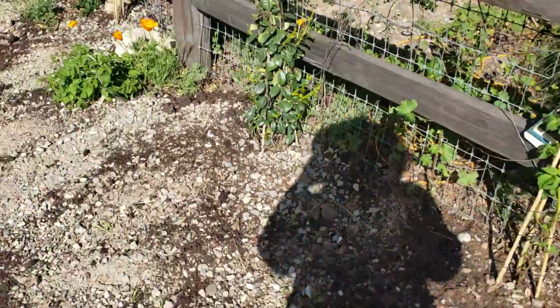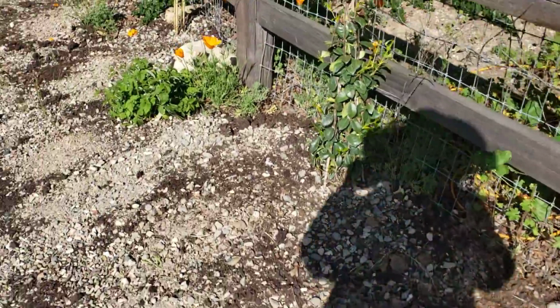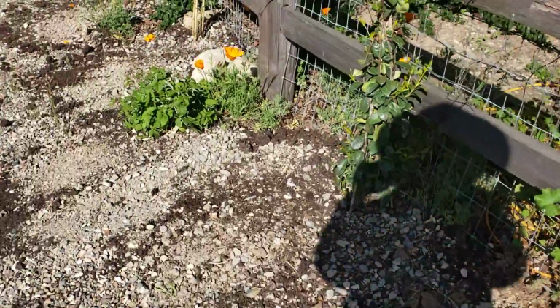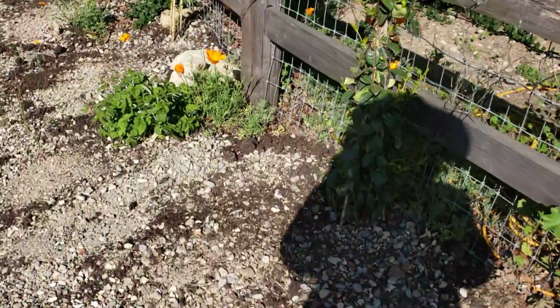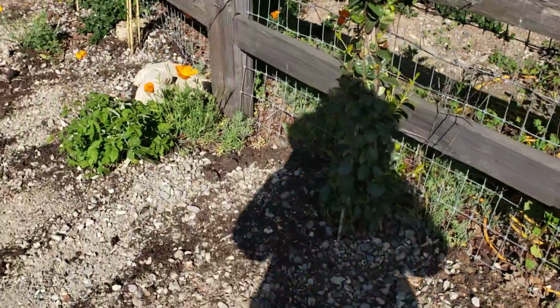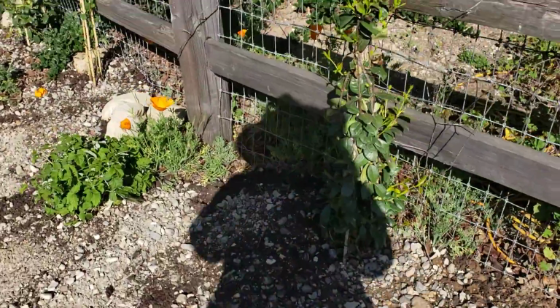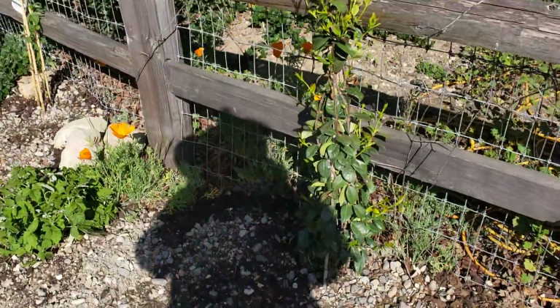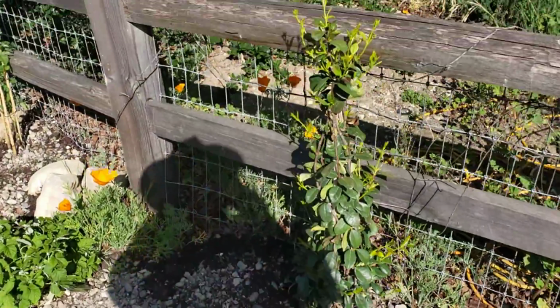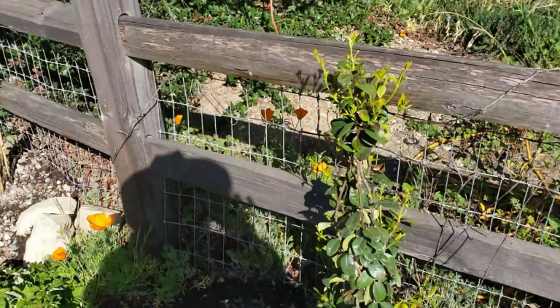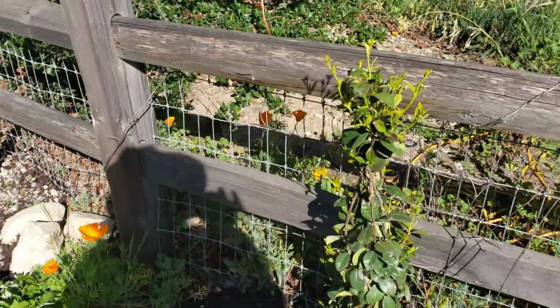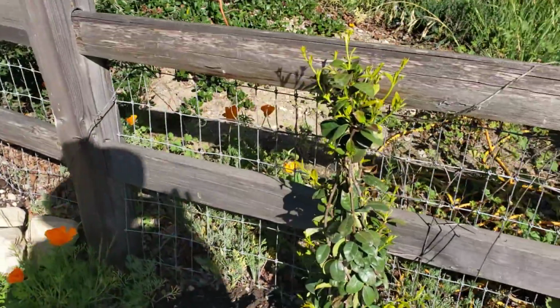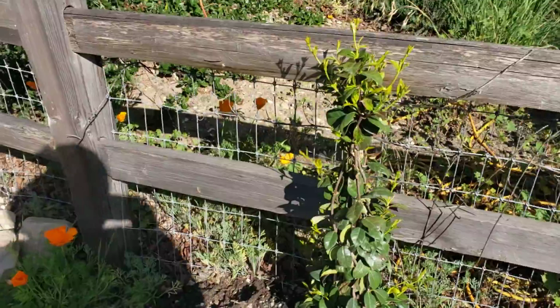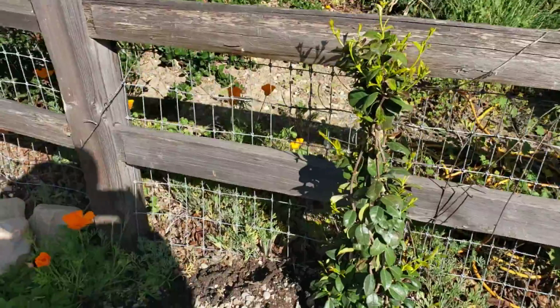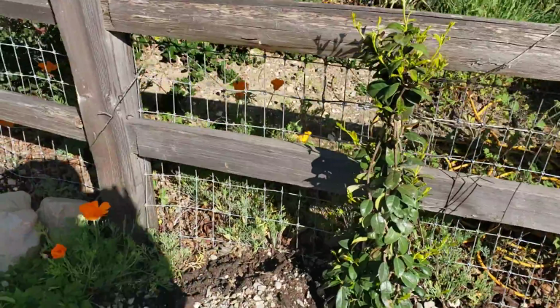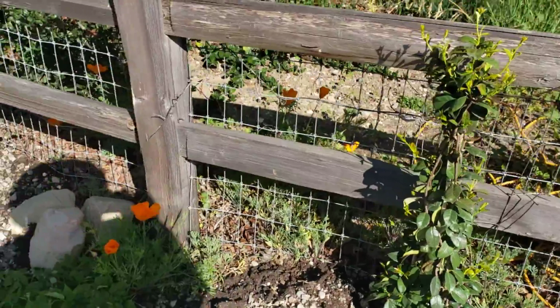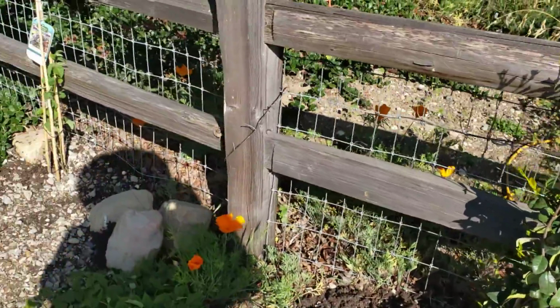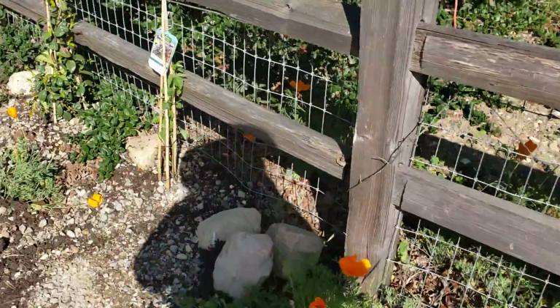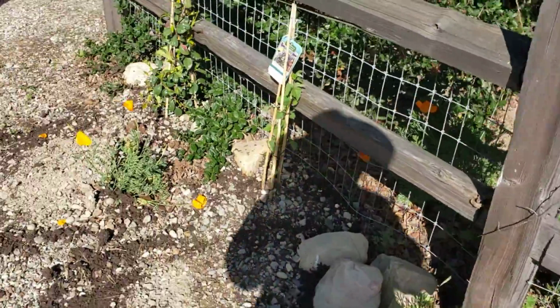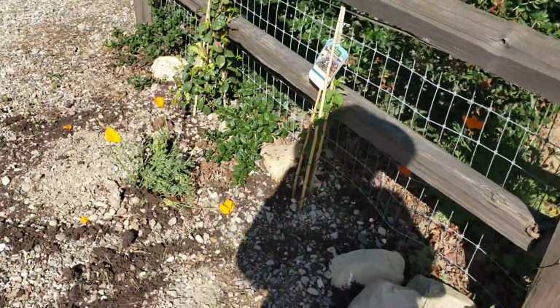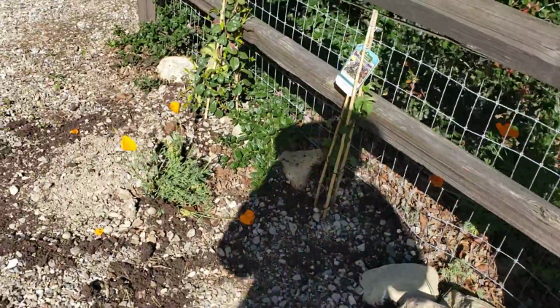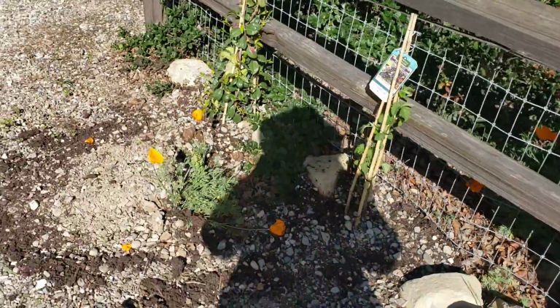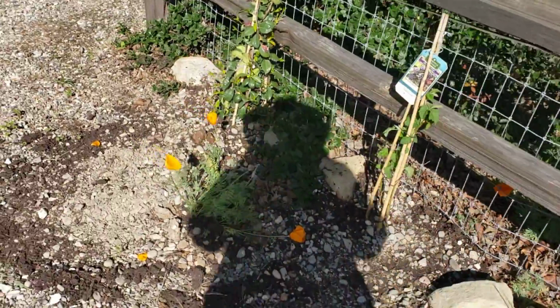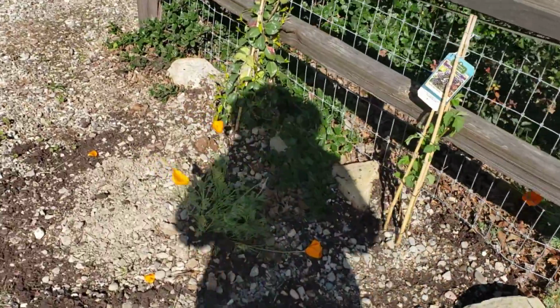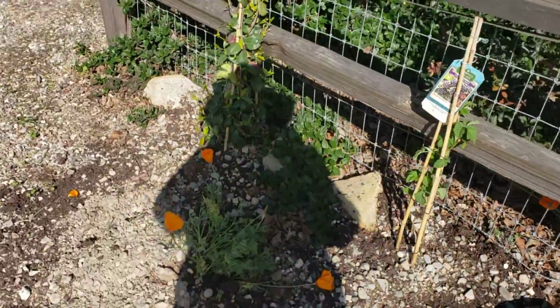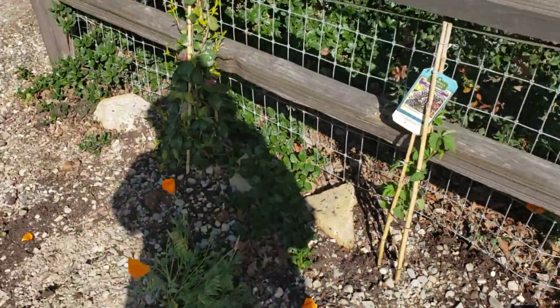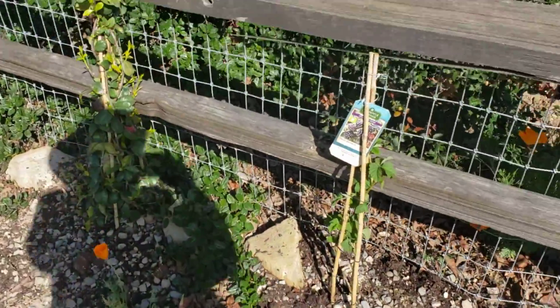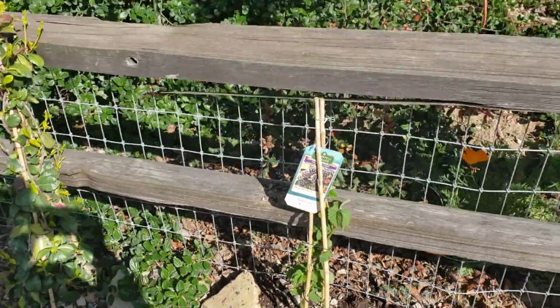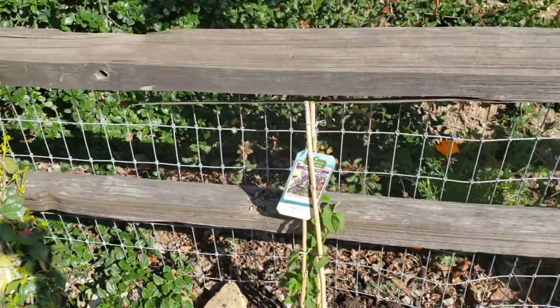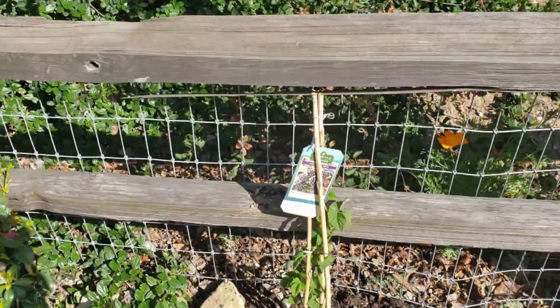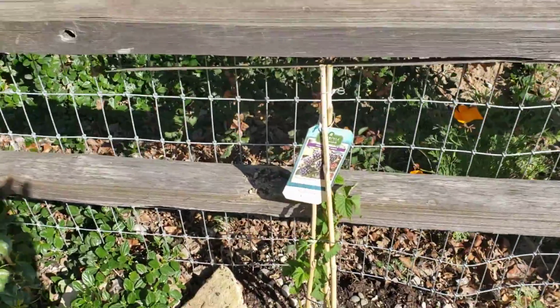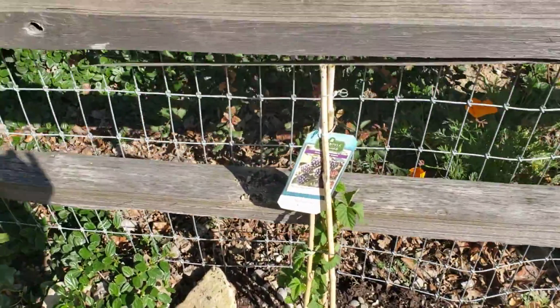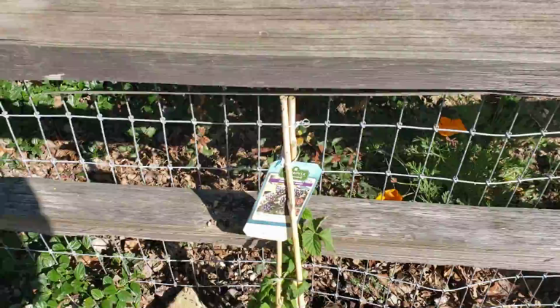Poppies are natural, and again the vines are going to go all the way around the side — you can see these are going to be busting with berries.